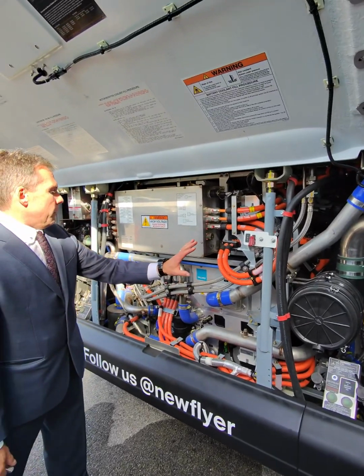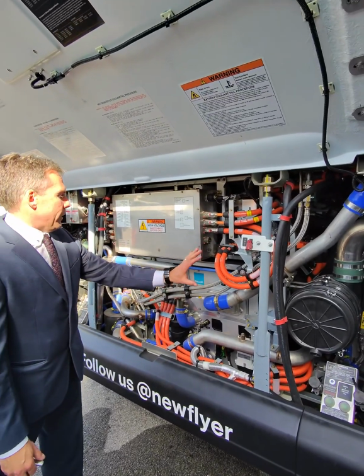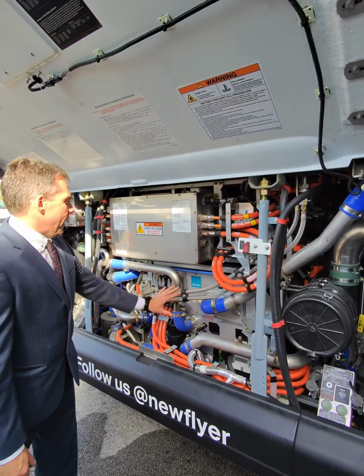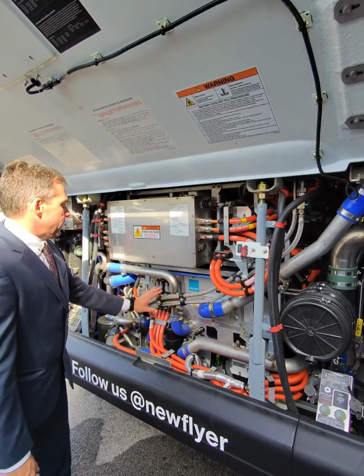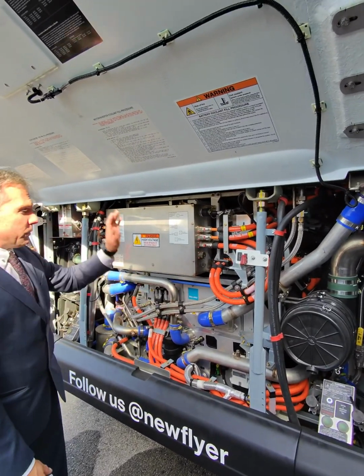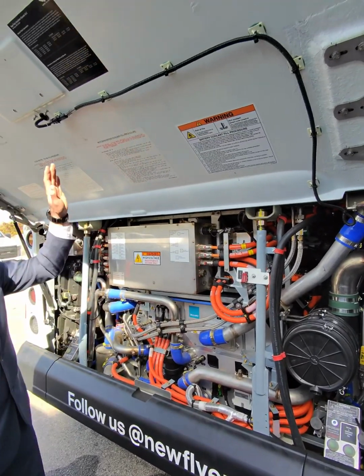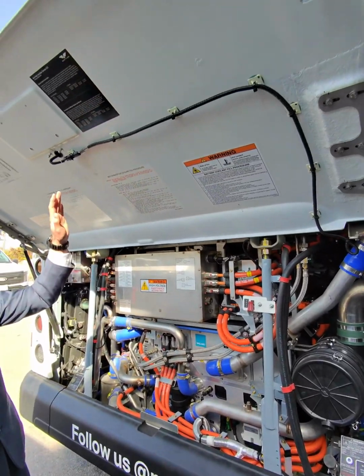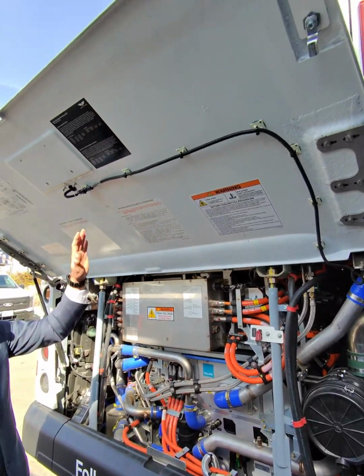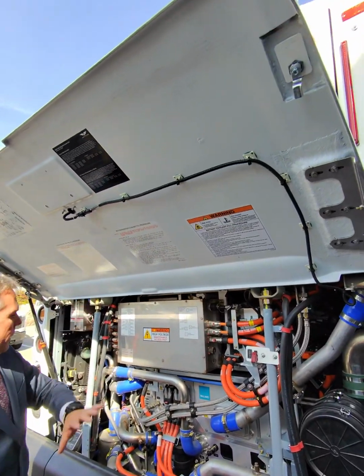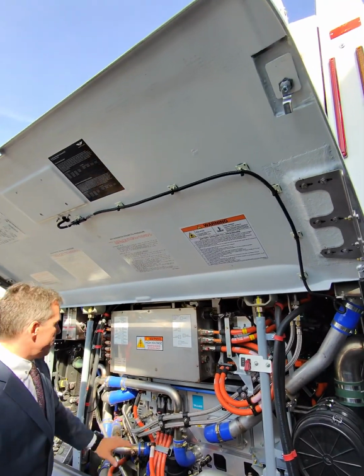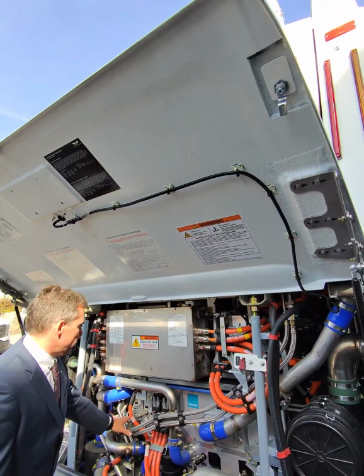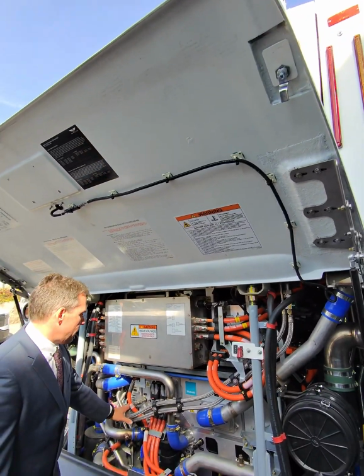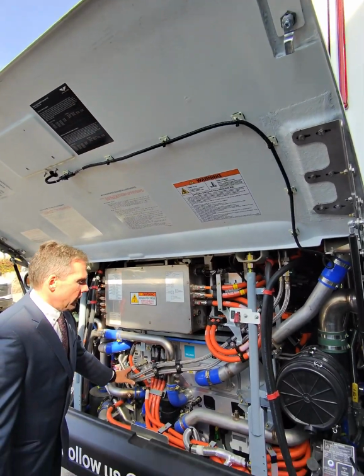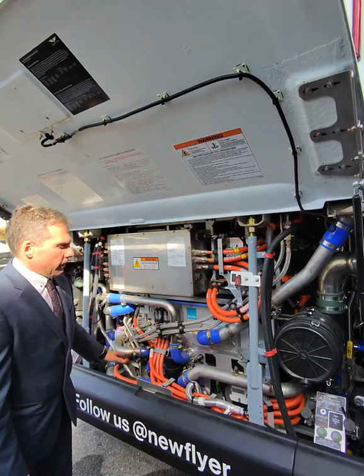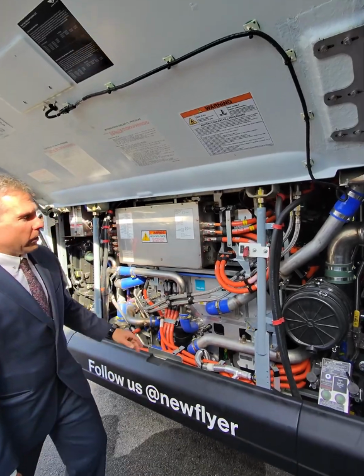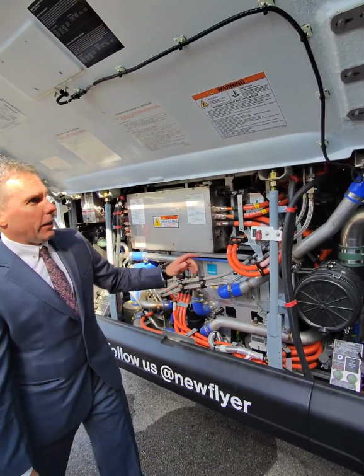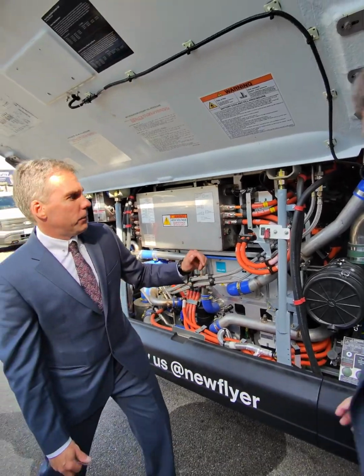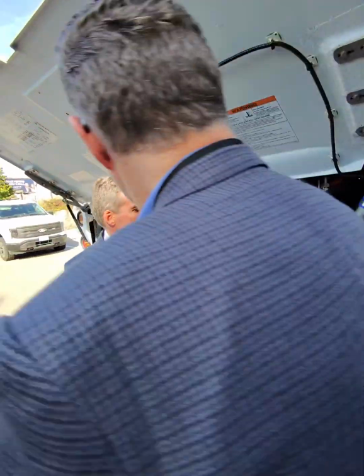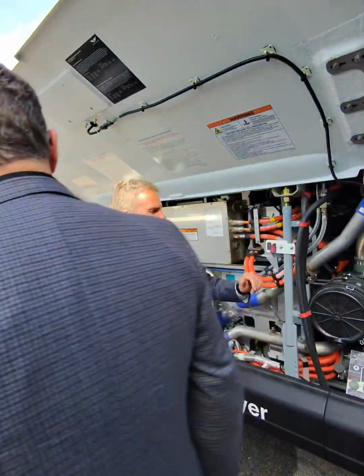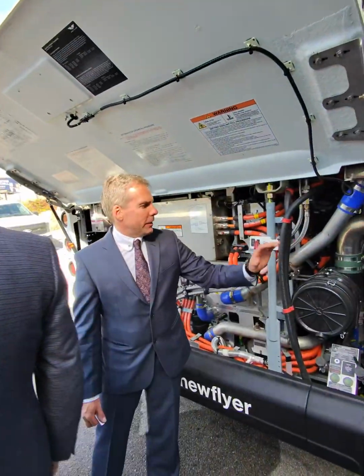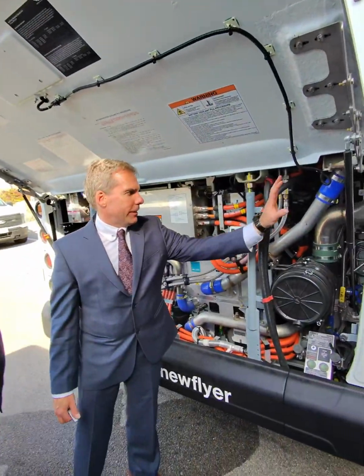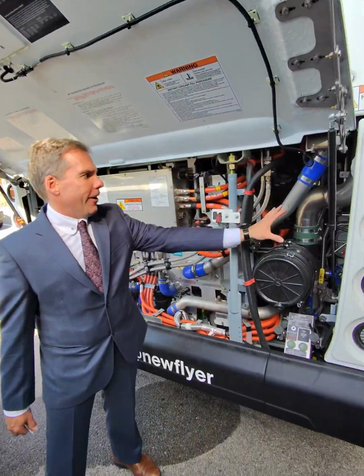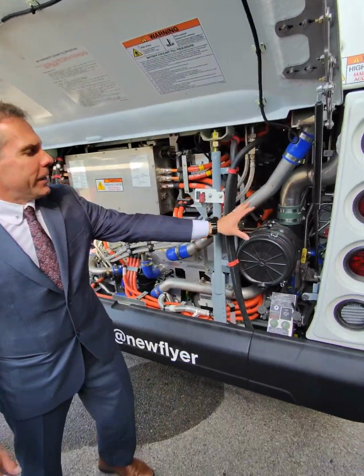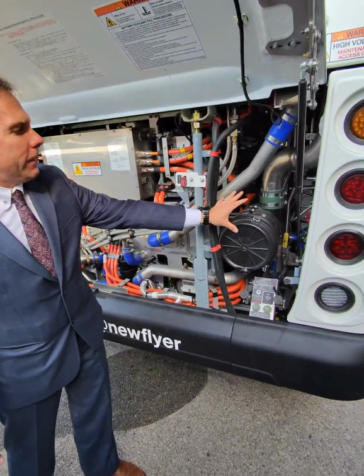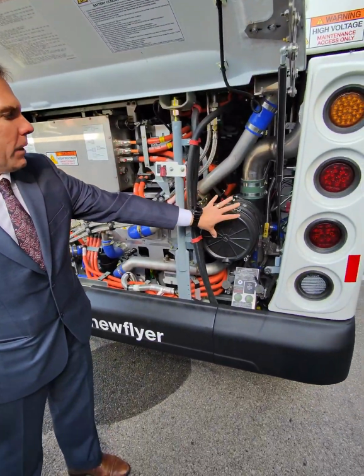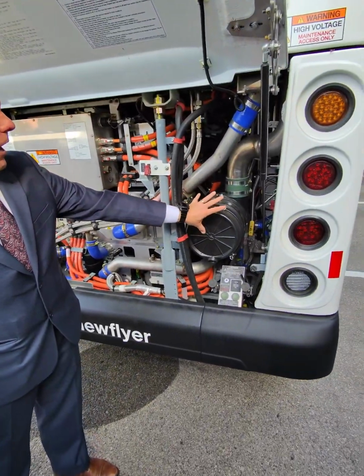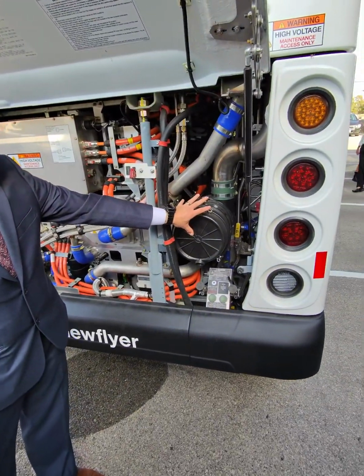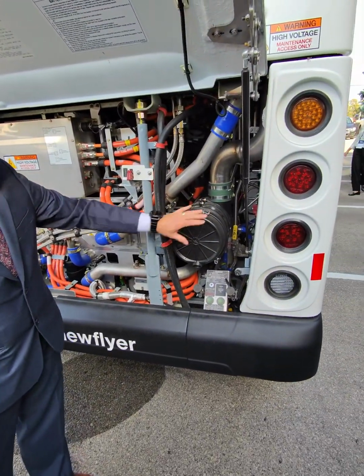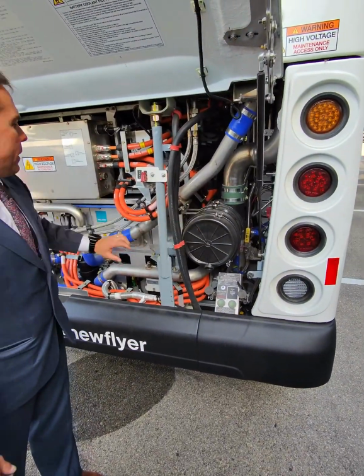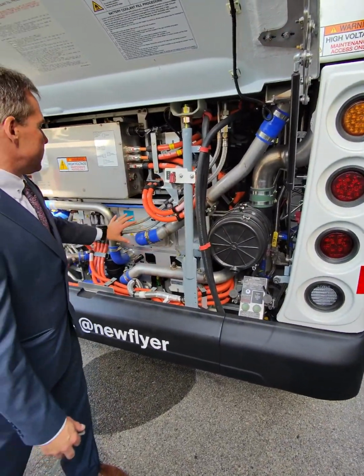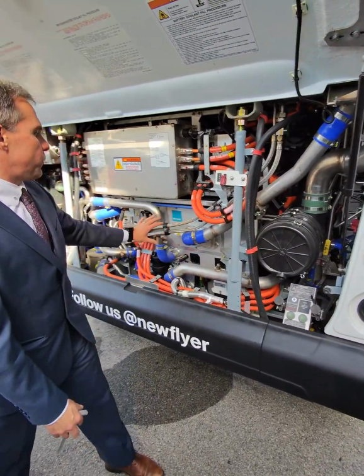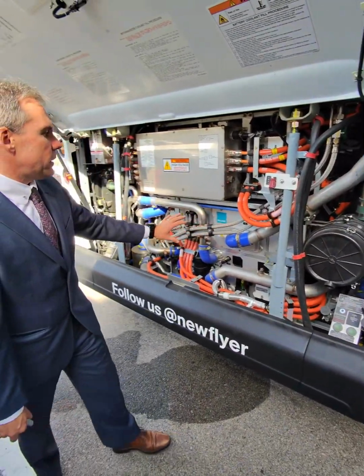We have hydrogen that comes from the tanks up top into the fuel cell. We also have compressed air coming in at about 9 to 12 psi, which comes into the fuel cell.